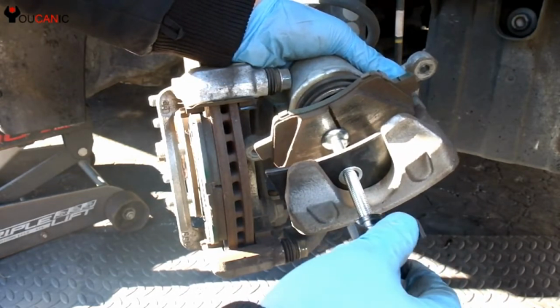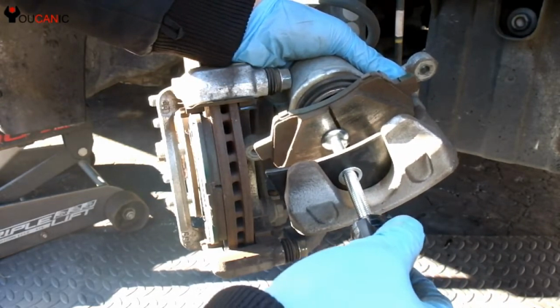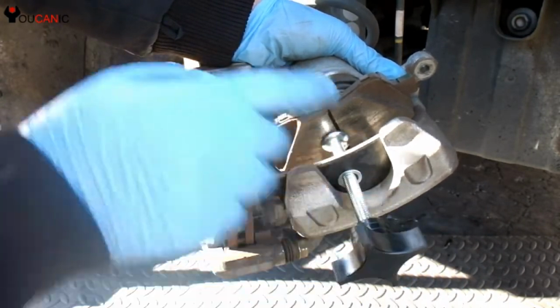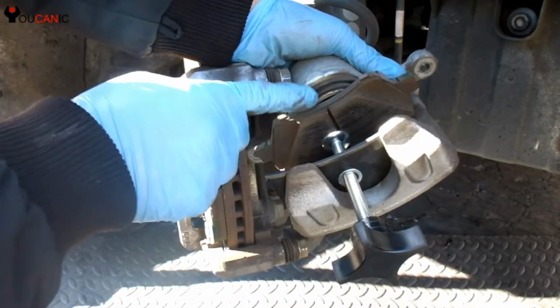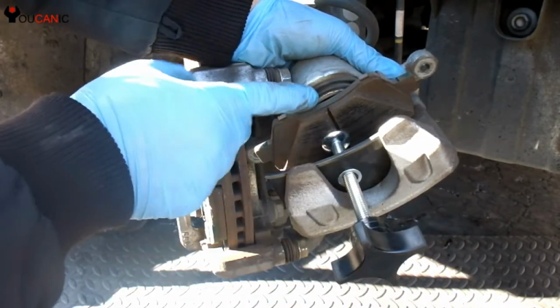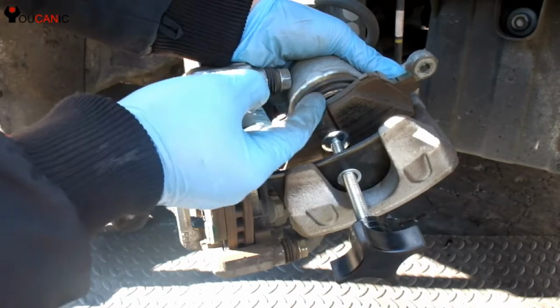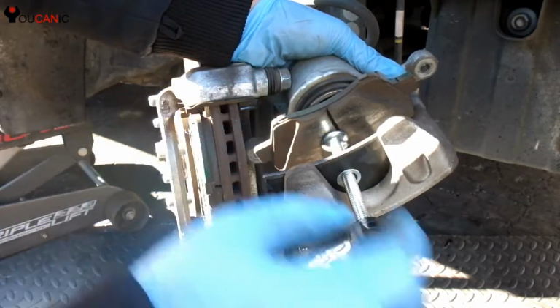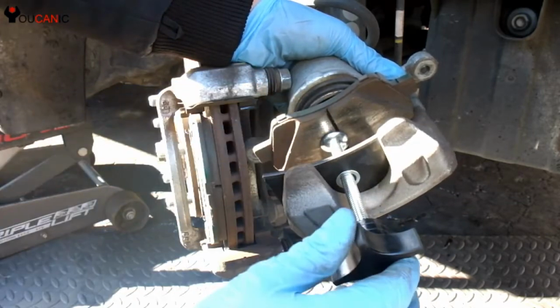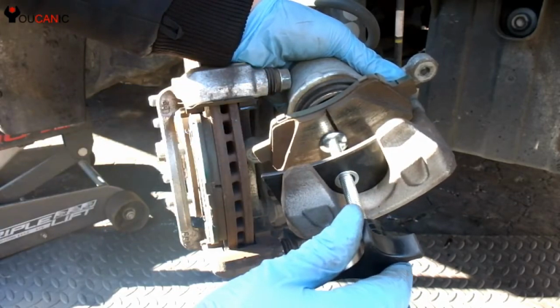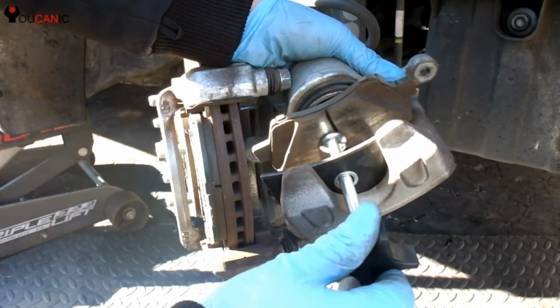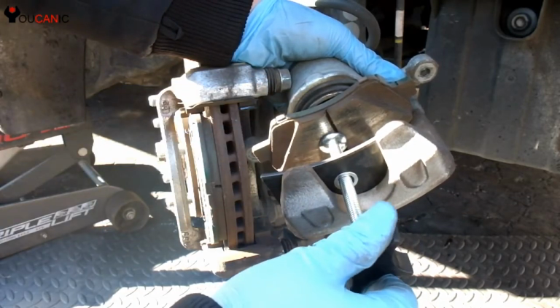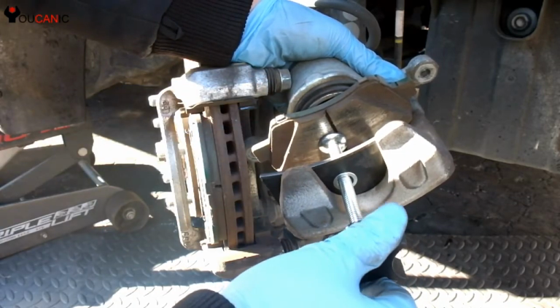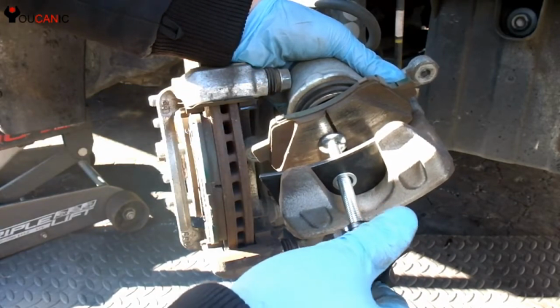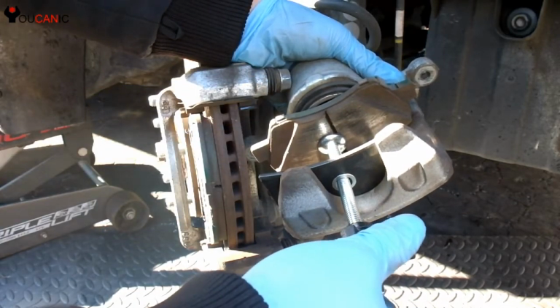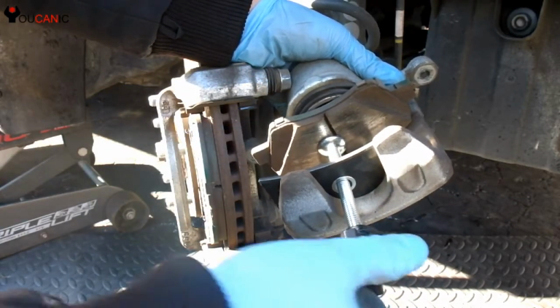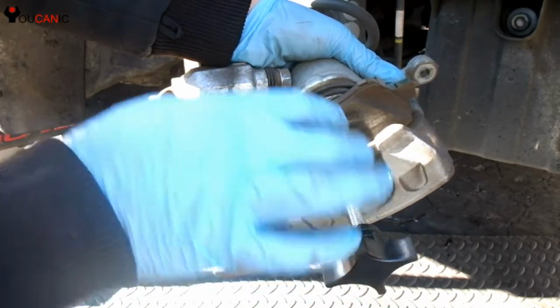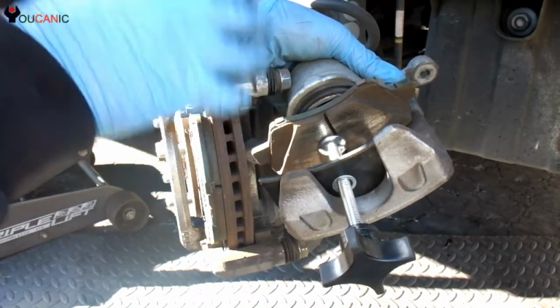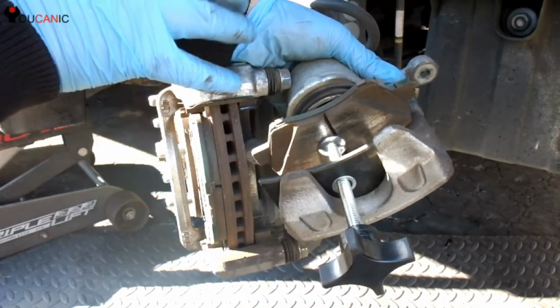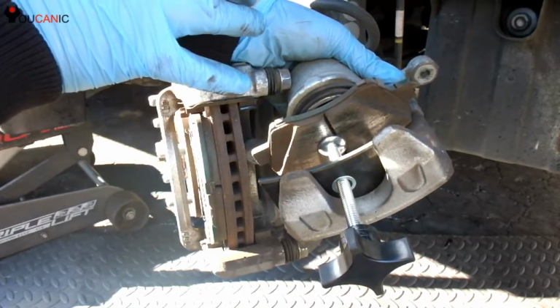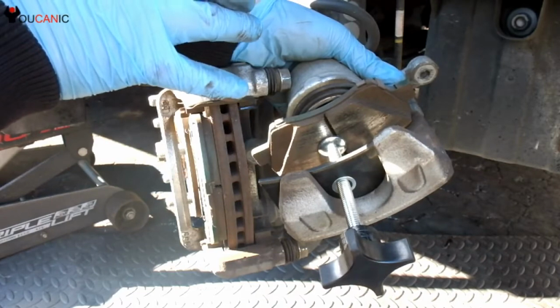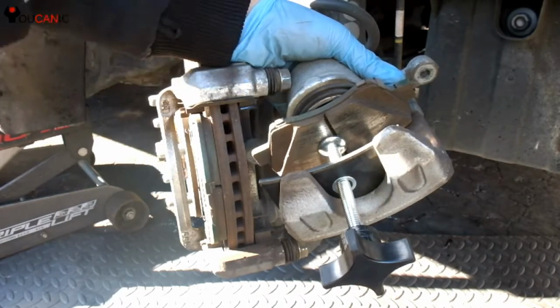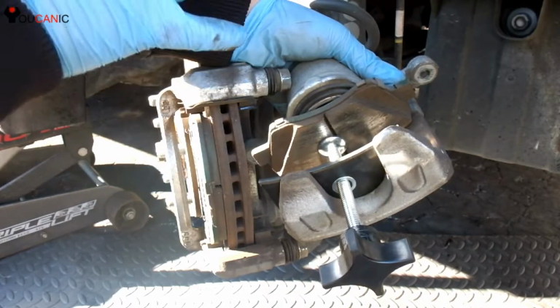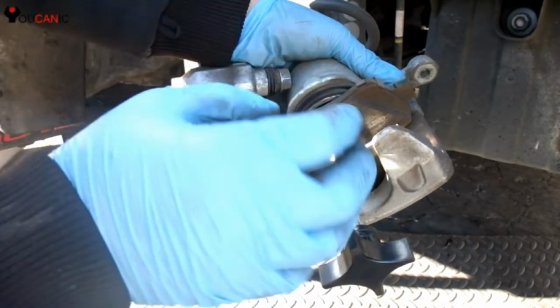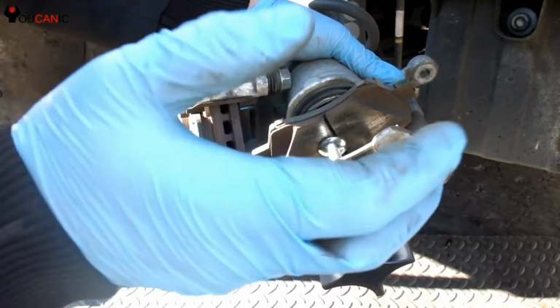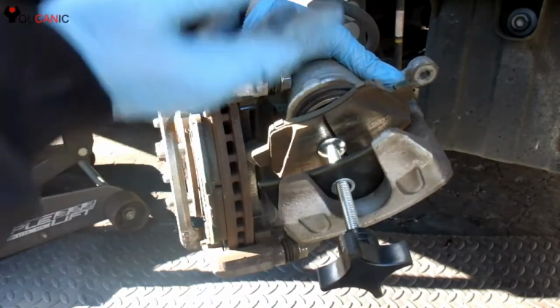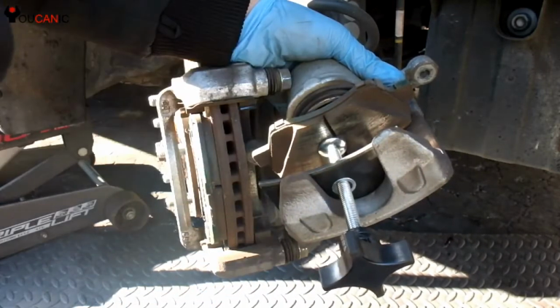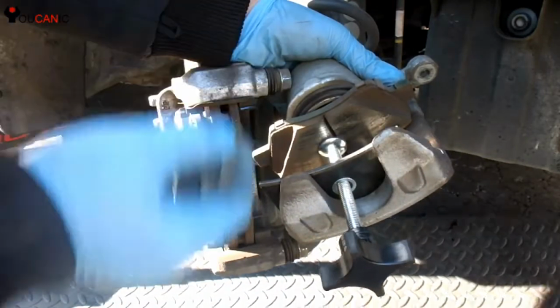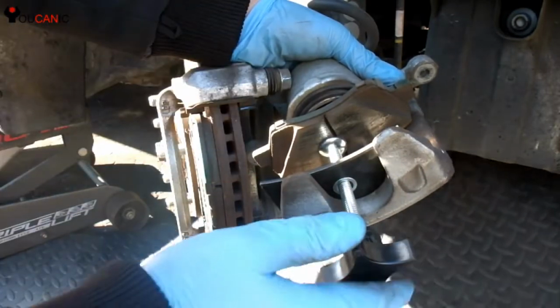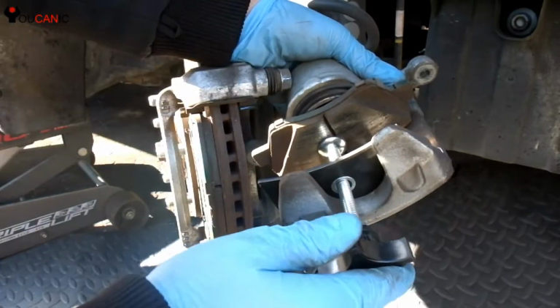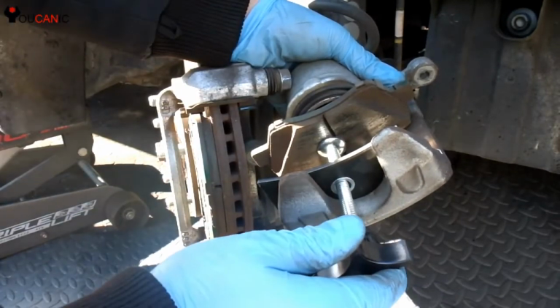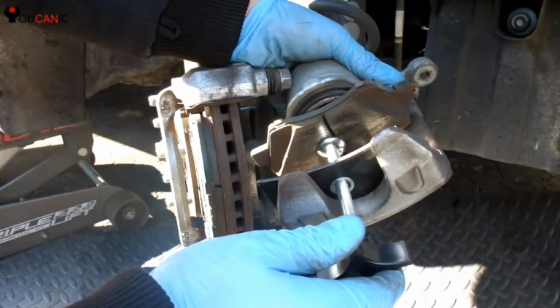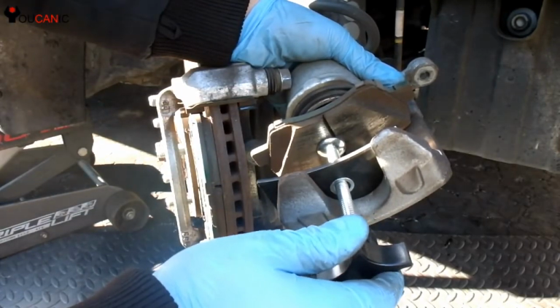What's happening is this piston is getting pushed in. It really helps to remove the brake fluid reservoir cap, as that allows the brake fluid to return into the reservoir.